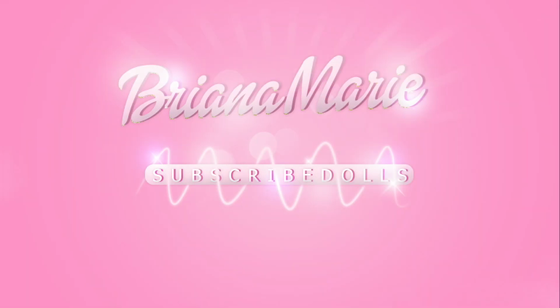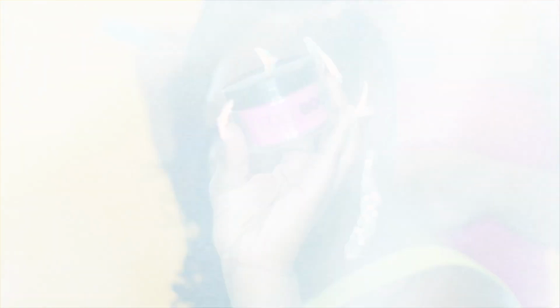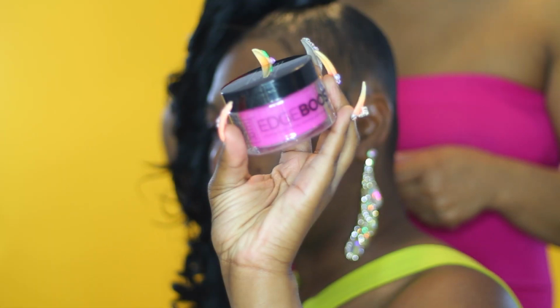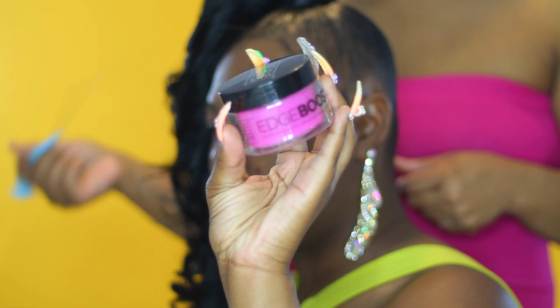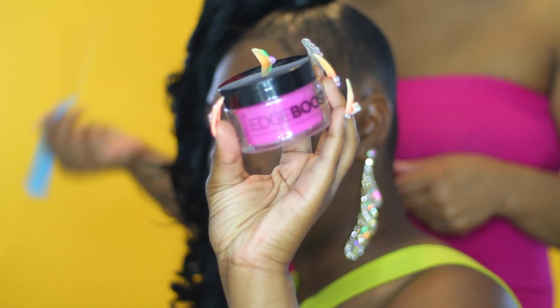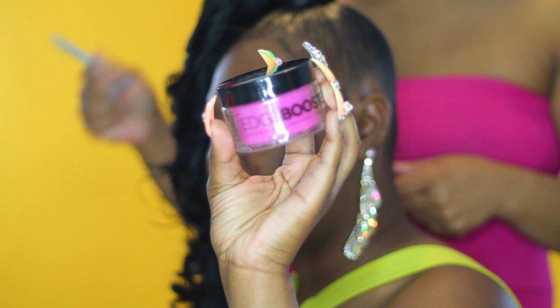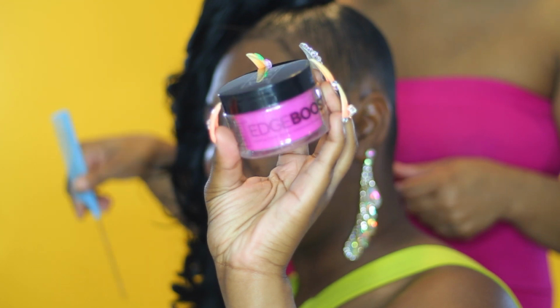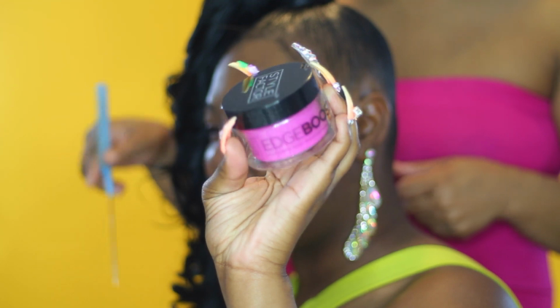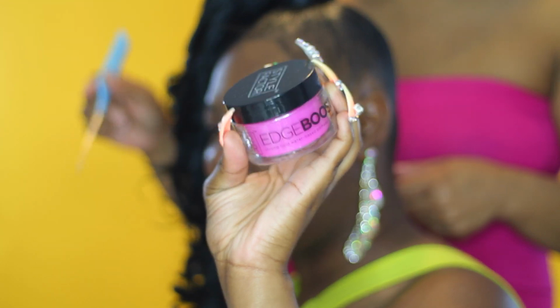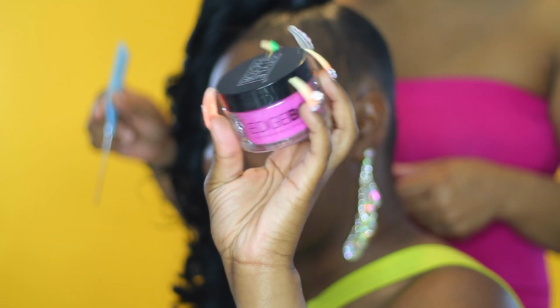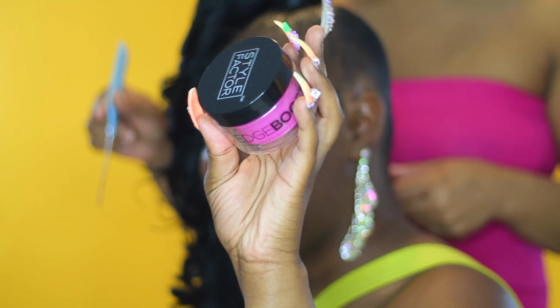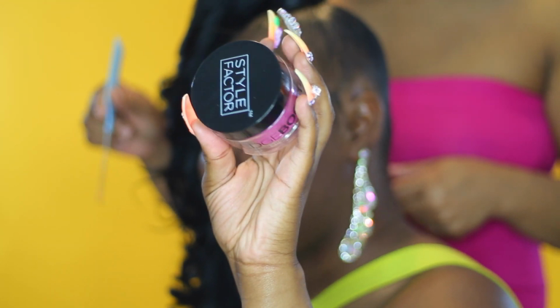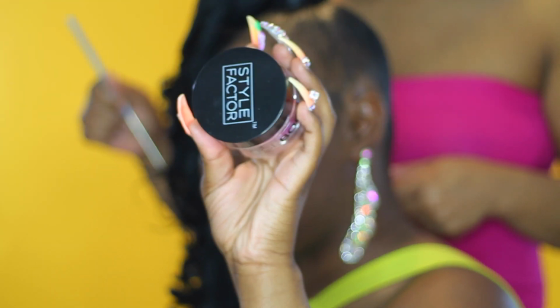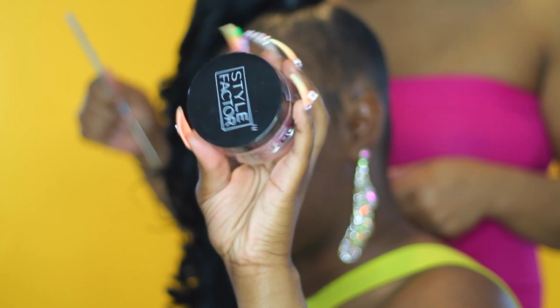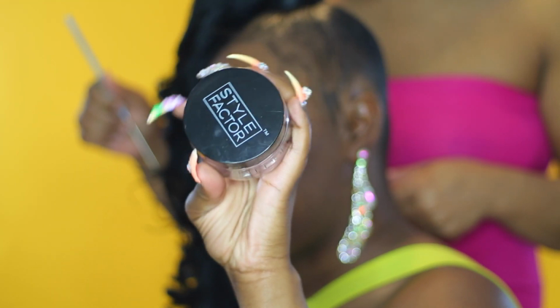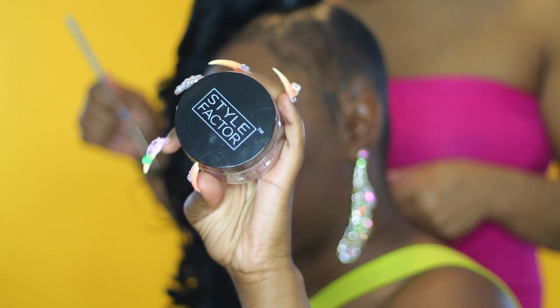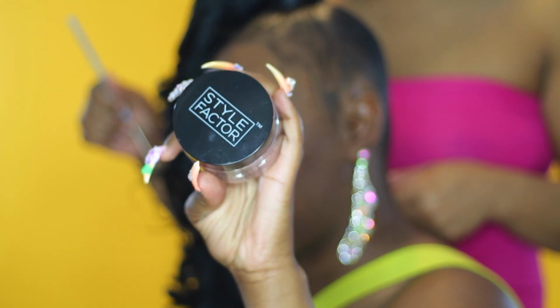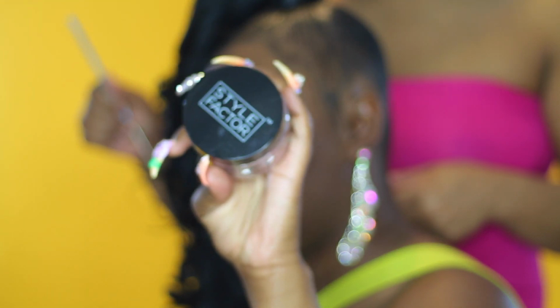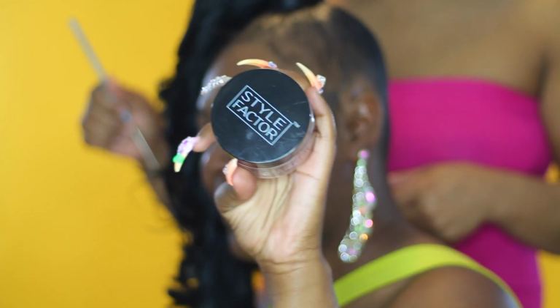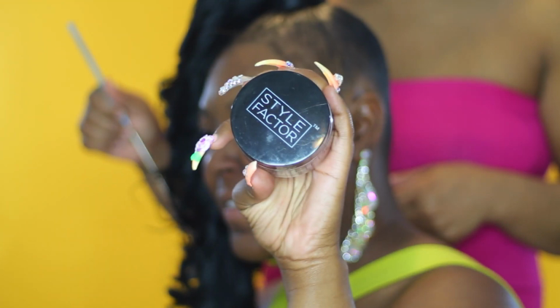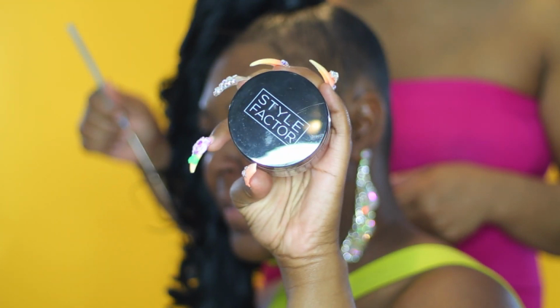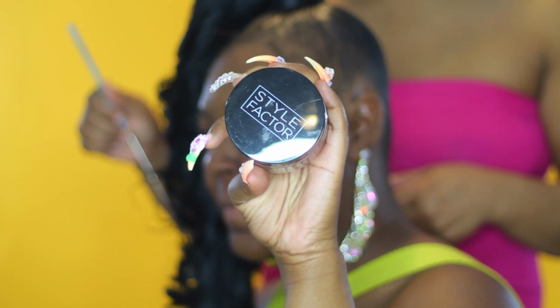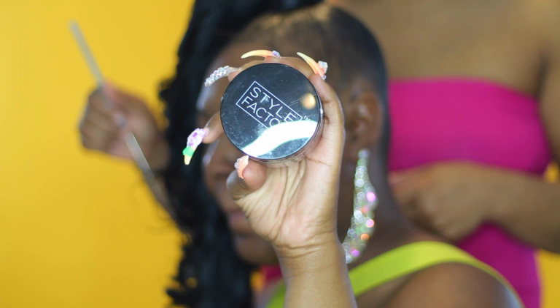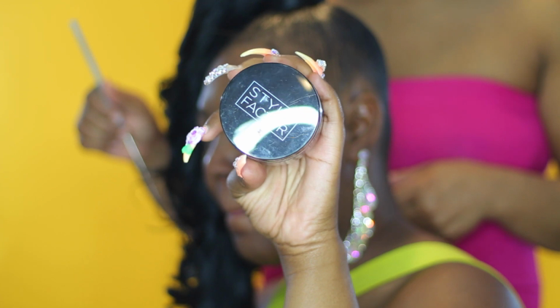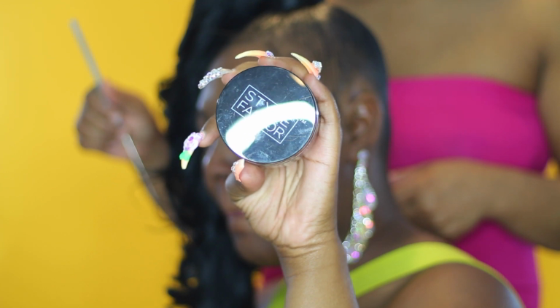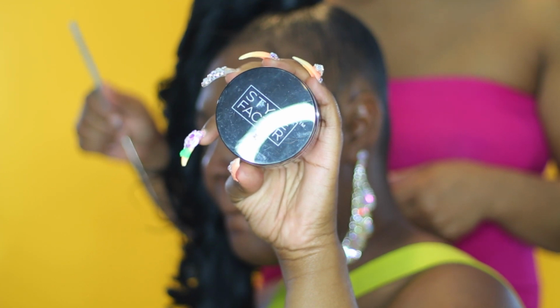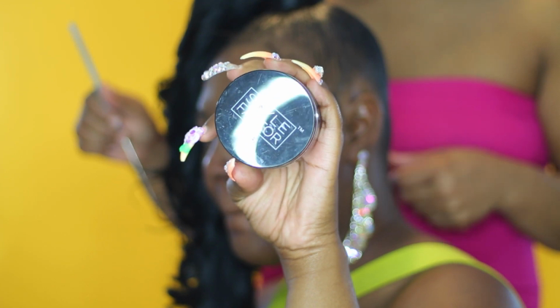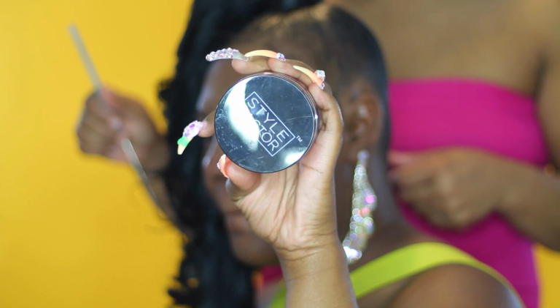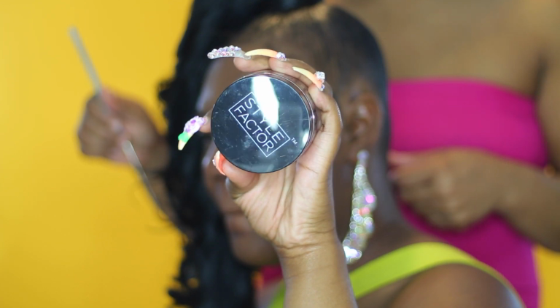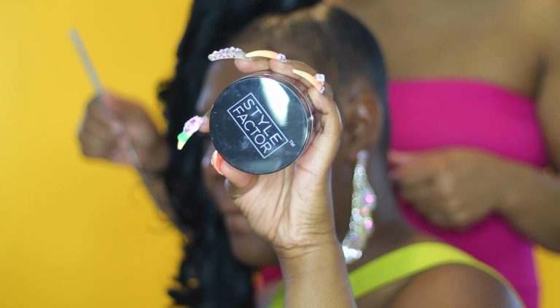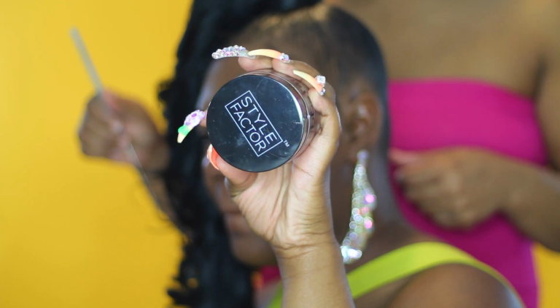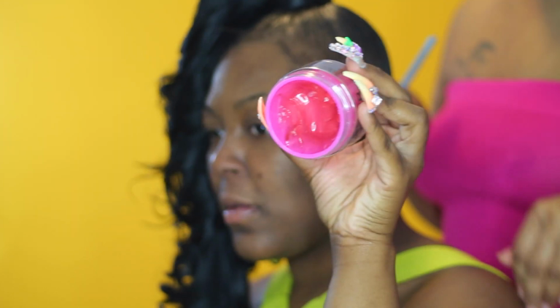Hey Dolls! Welcome back to another video. It's me Brand Marie and today my mom is going to show you how to get these edges on fleek, even if you don't have any edges.